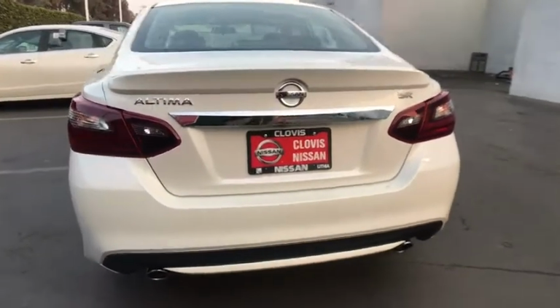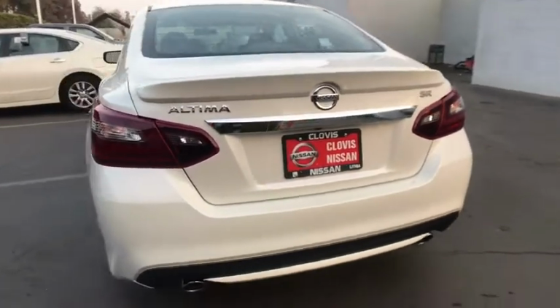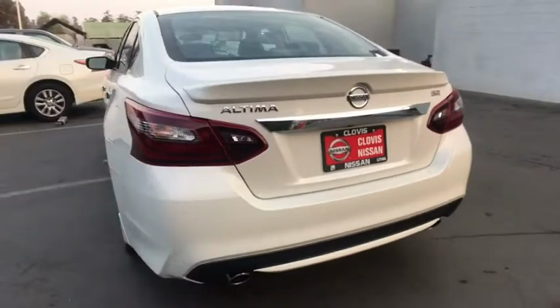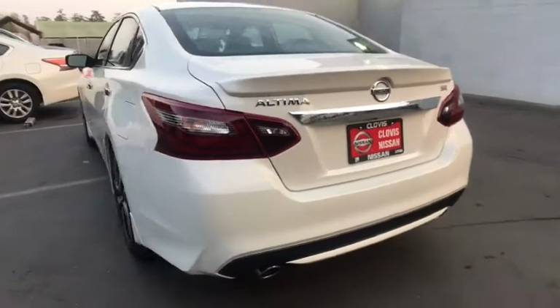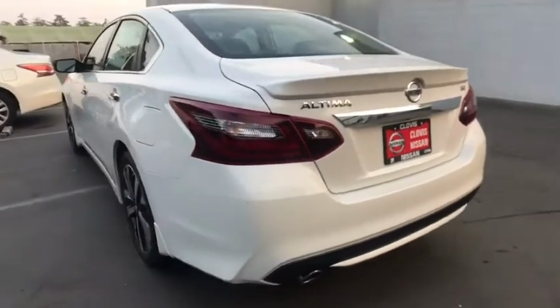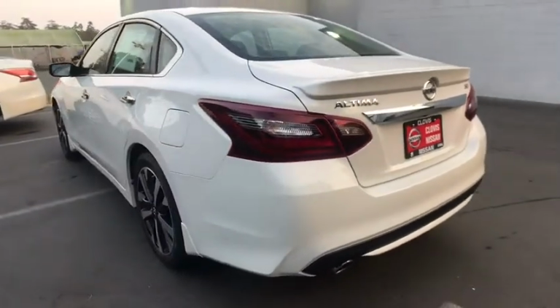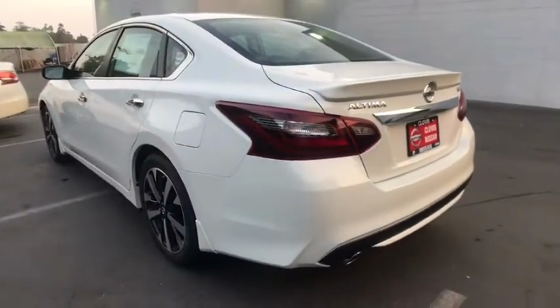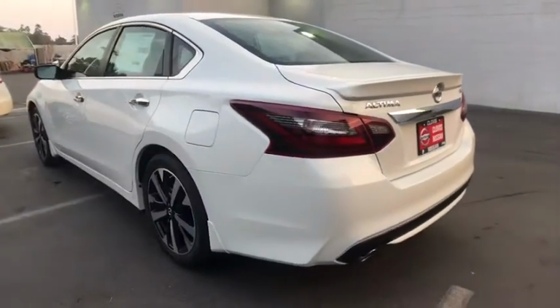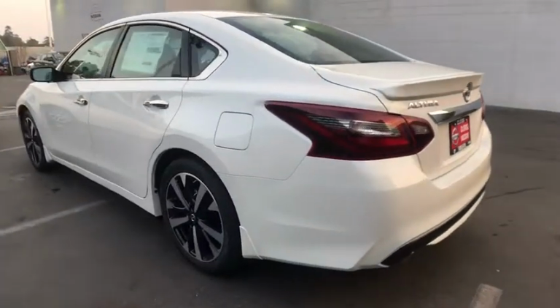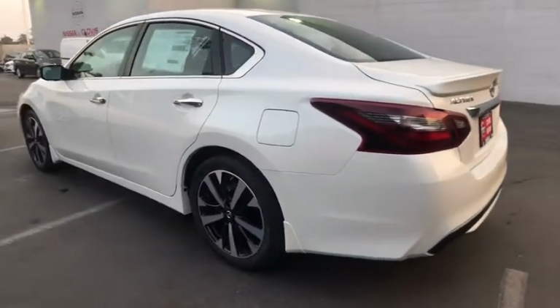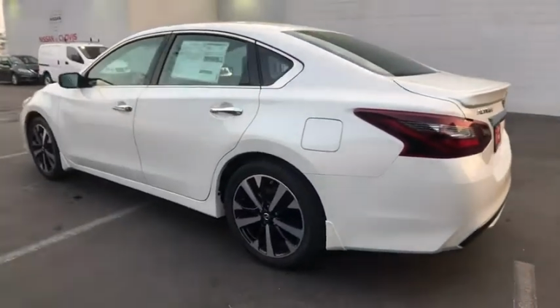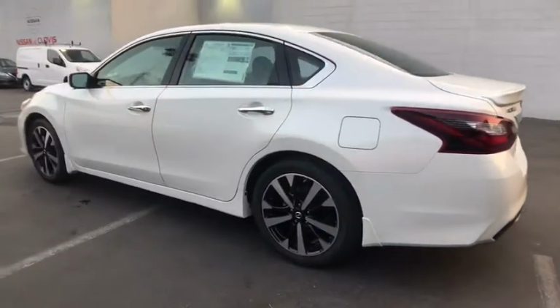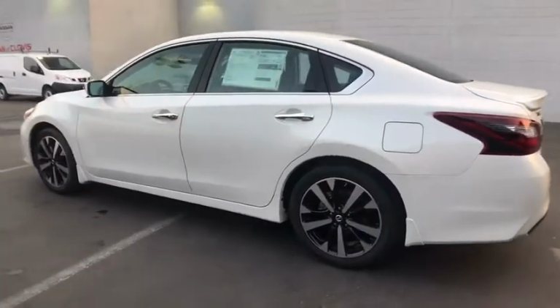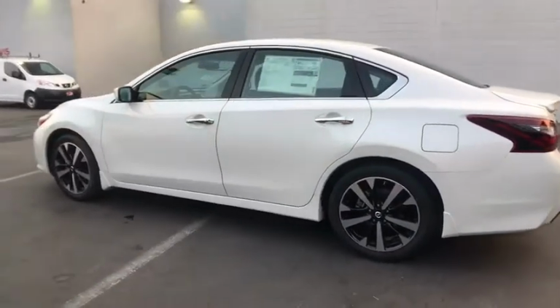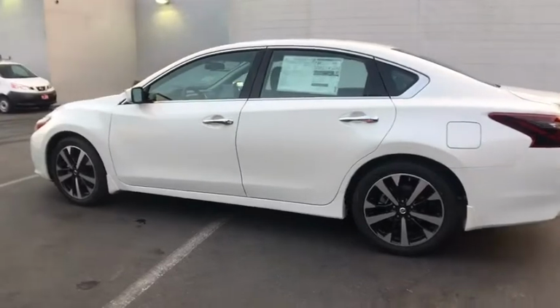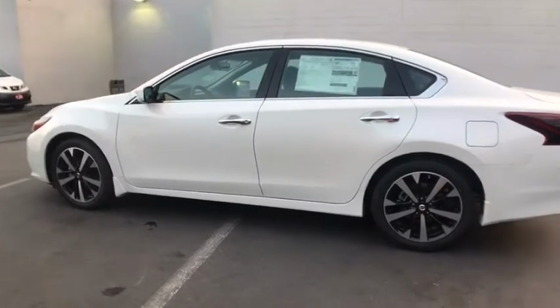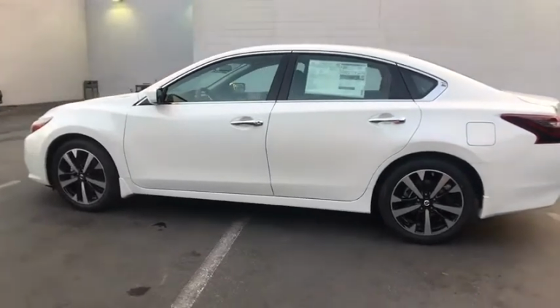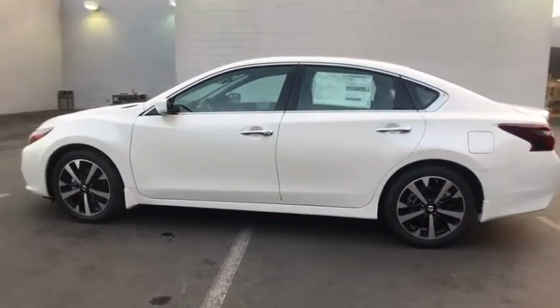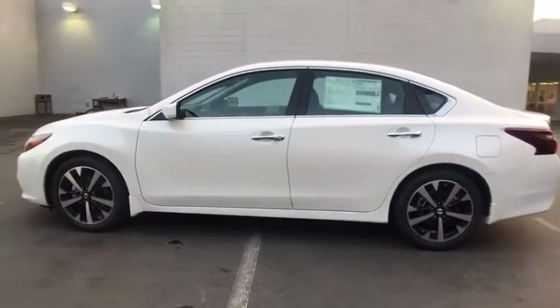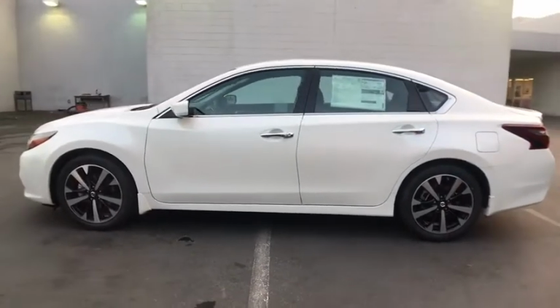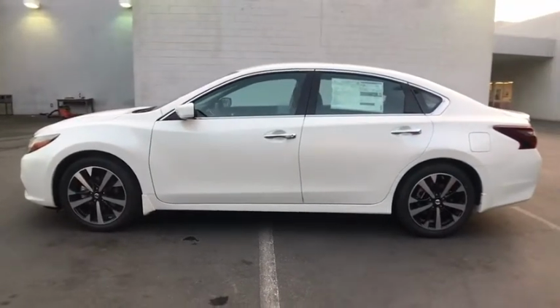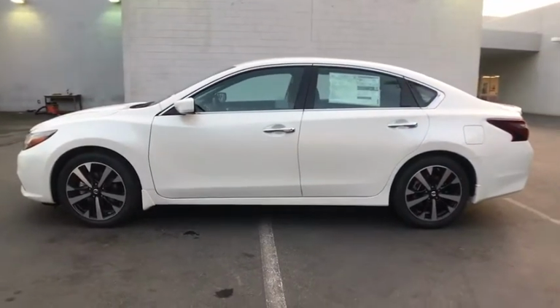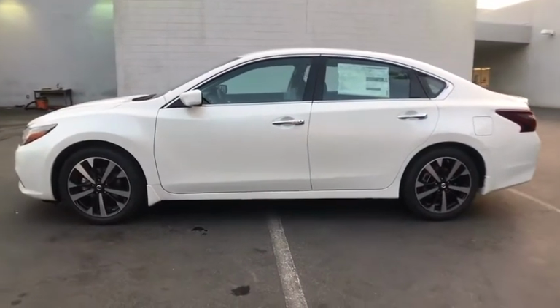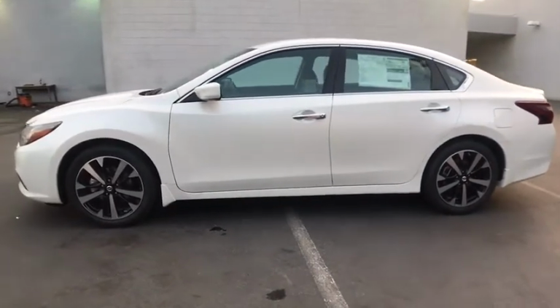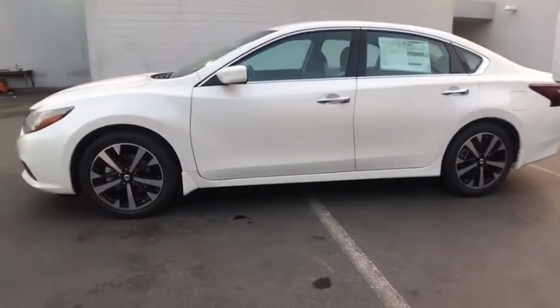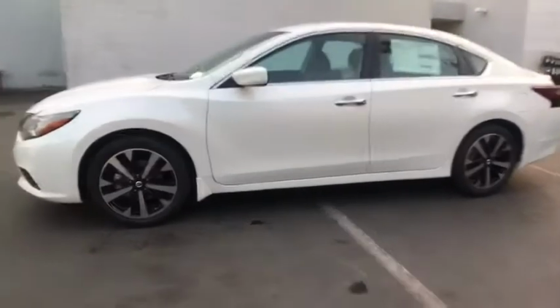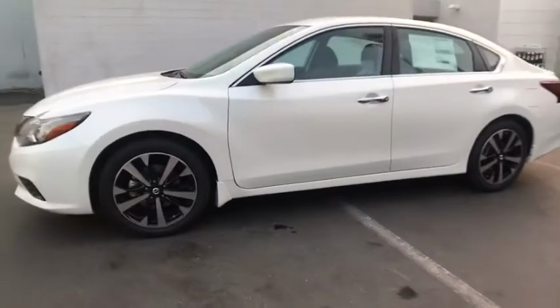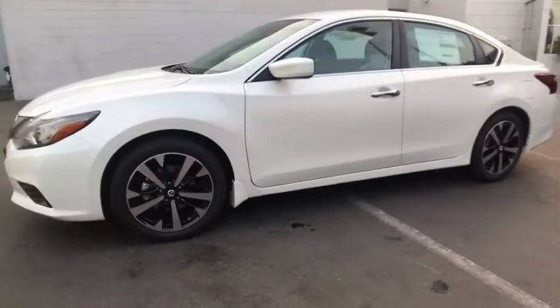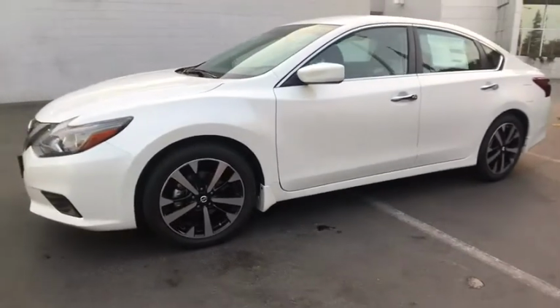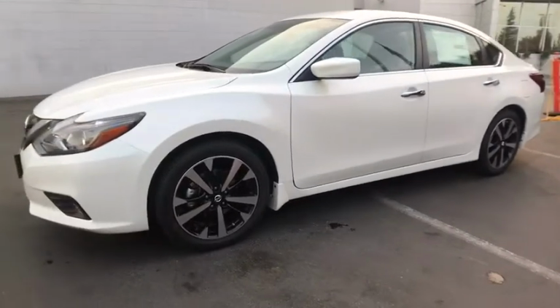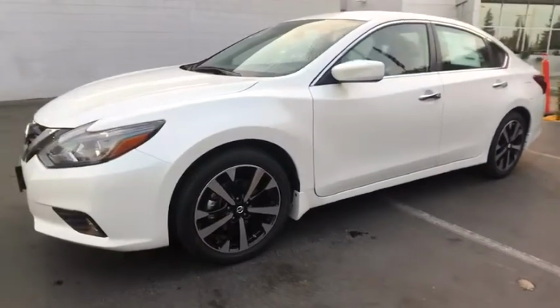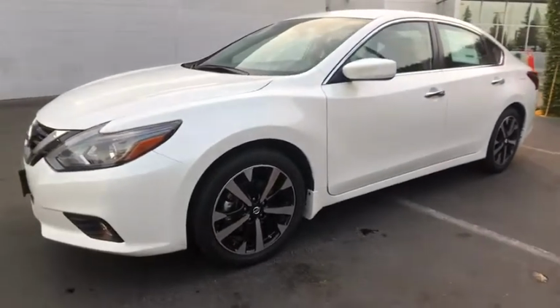Here are some of this vehicle's great options: keyless entry, backup camera, Bluetooth, leather-wrapped steering wheel, adjustable steering wheel, driver lumbar, power steering, keyless start, aluminum wheels, ABS four-wheel, cruise control.